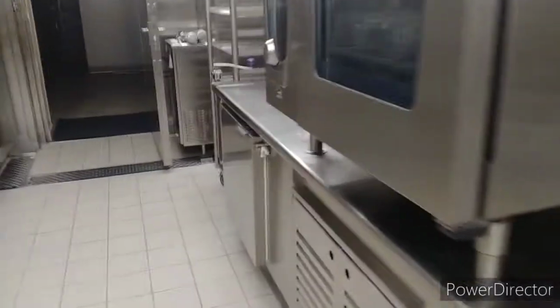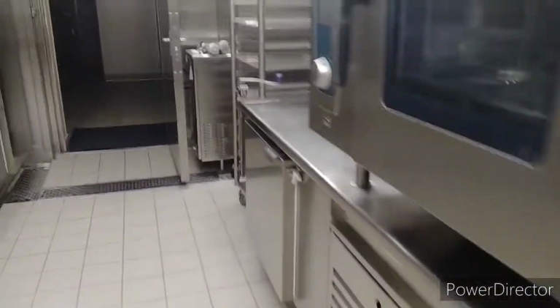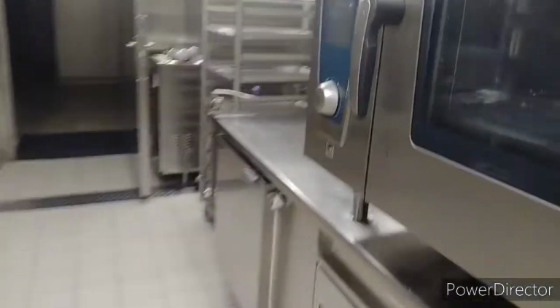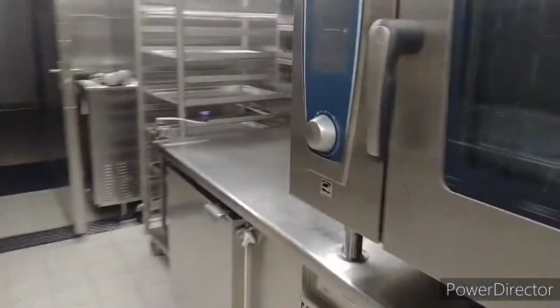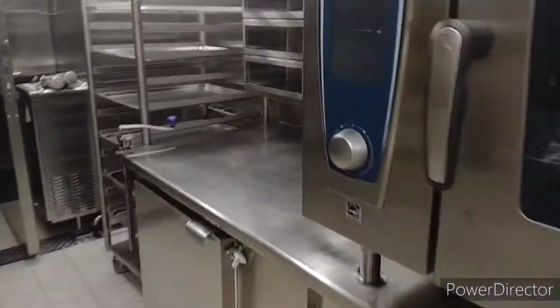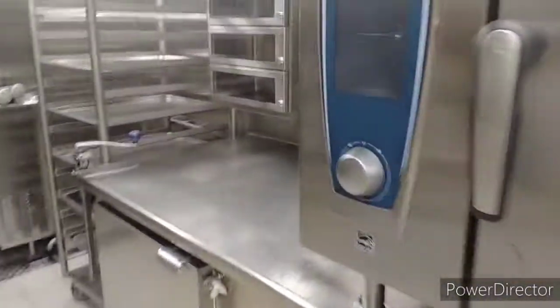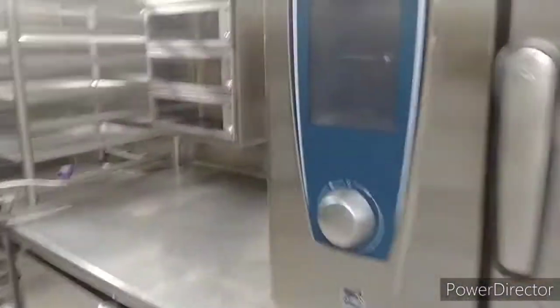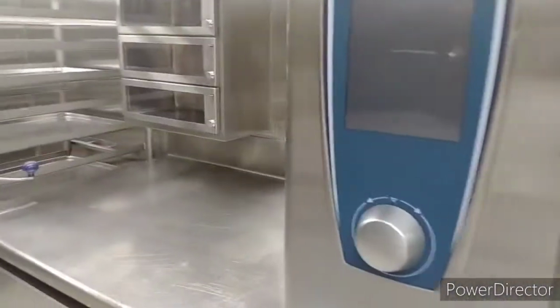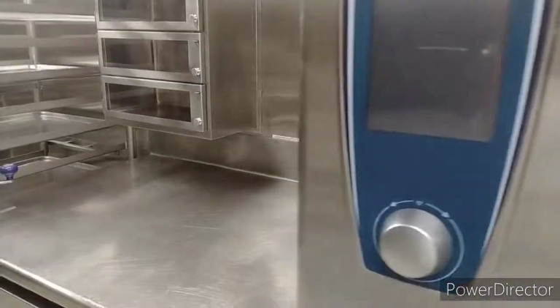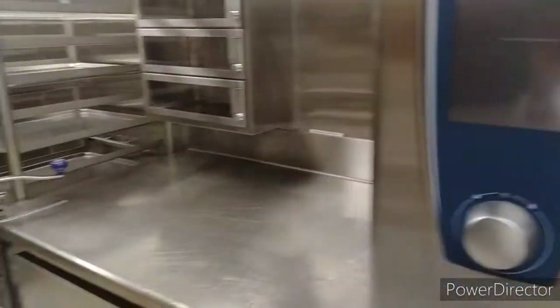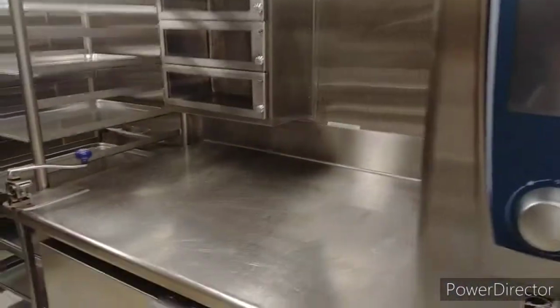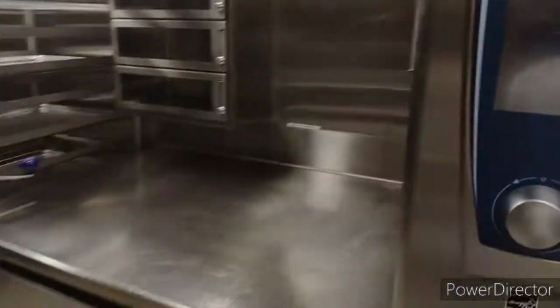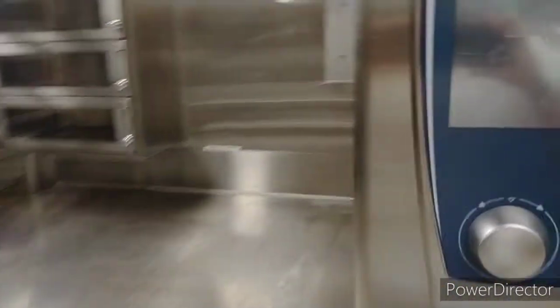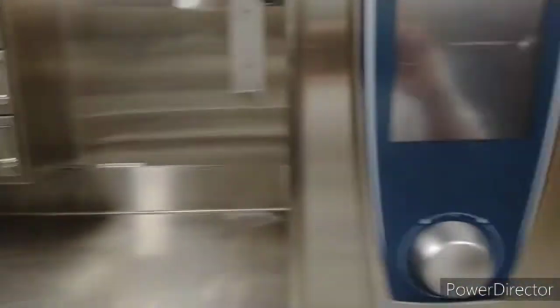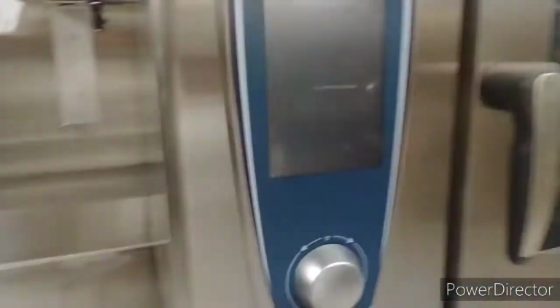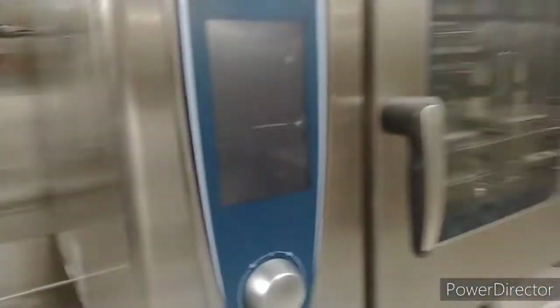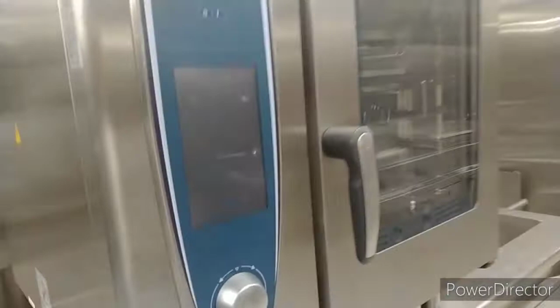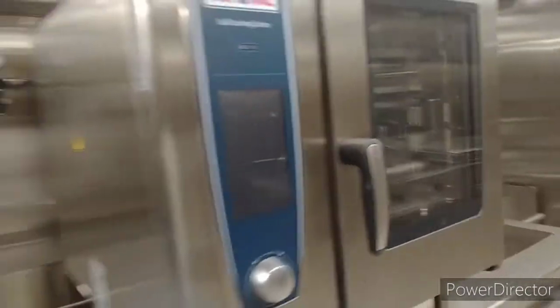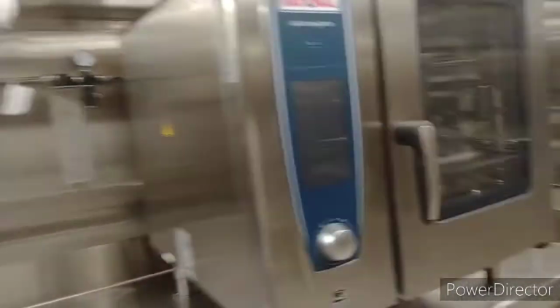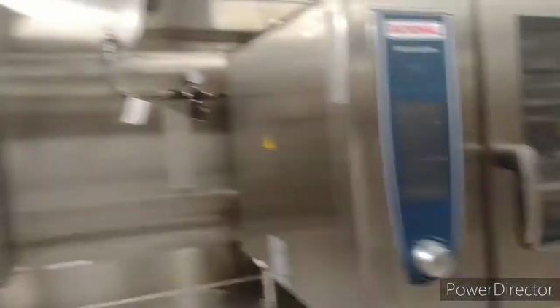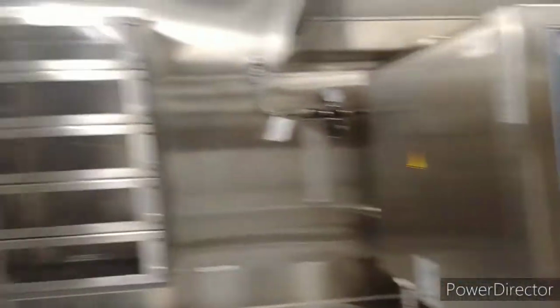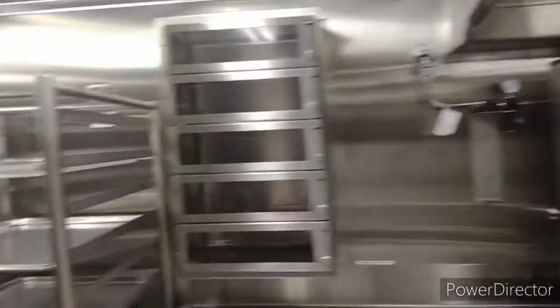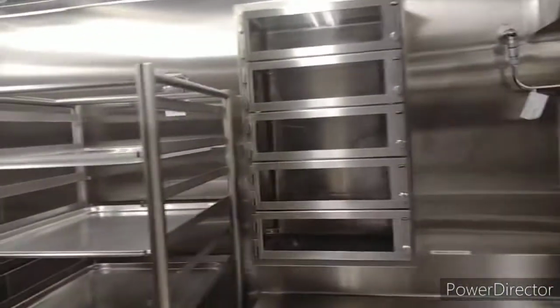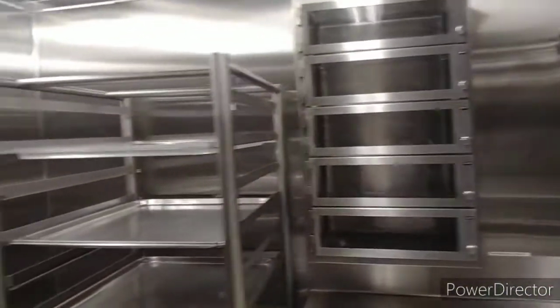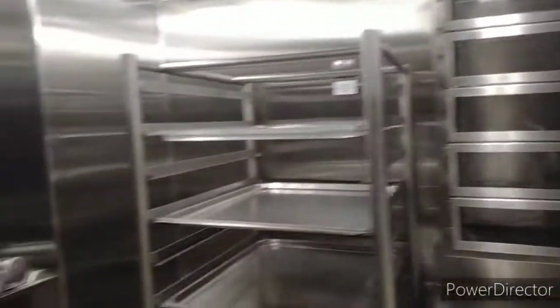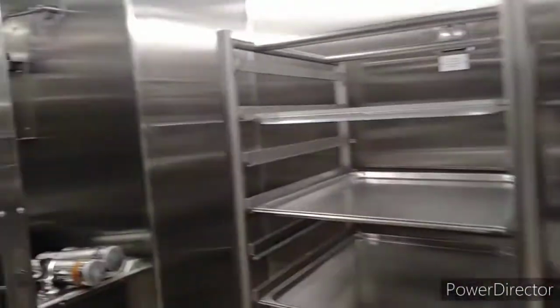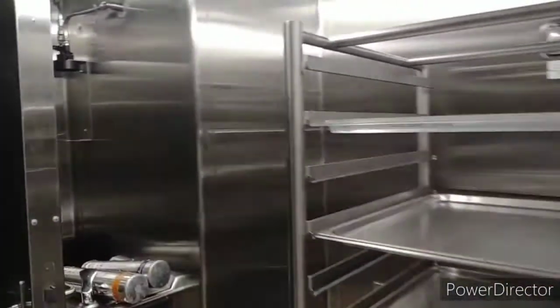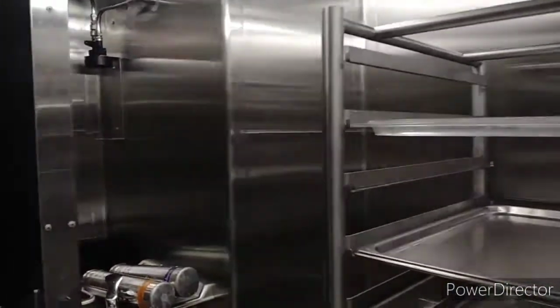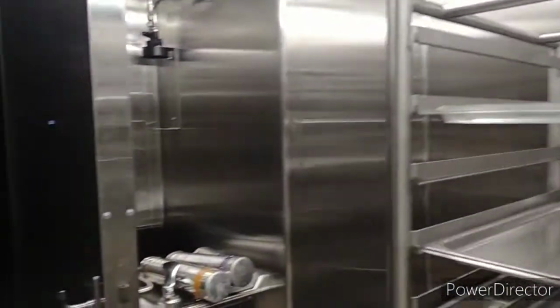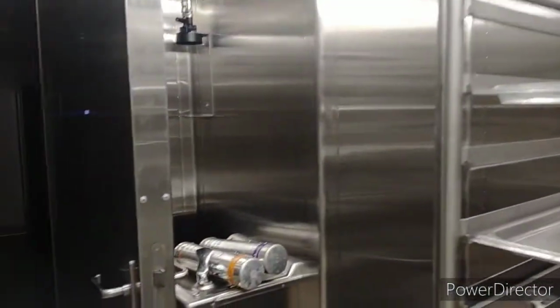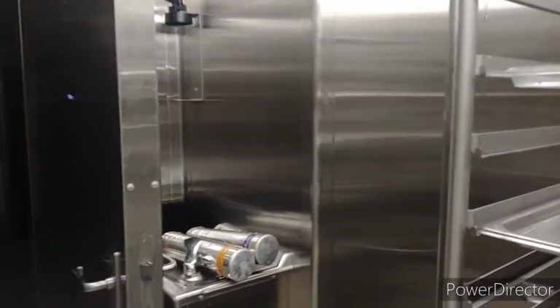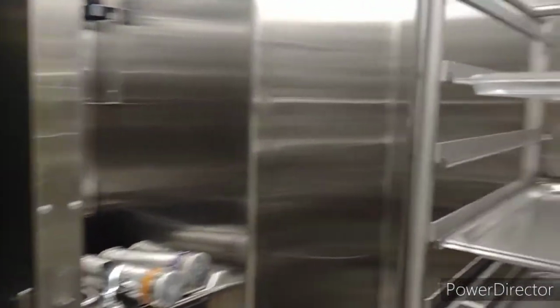This combi oven, as I told you, we also use for reheating food. And this is a trolley which is used to transport the food.